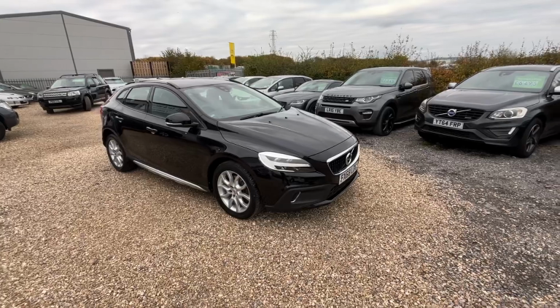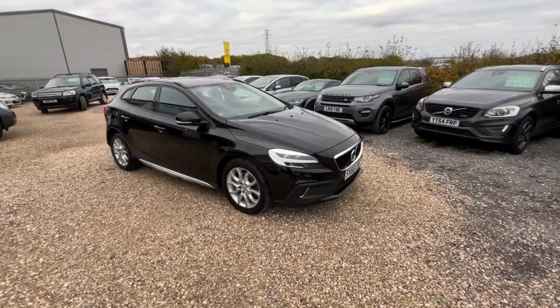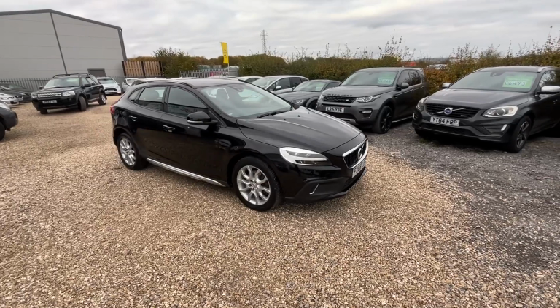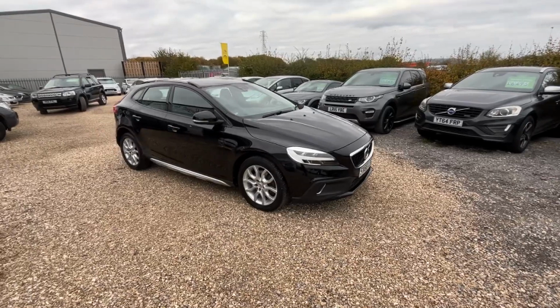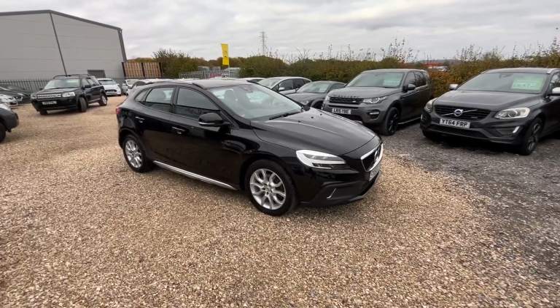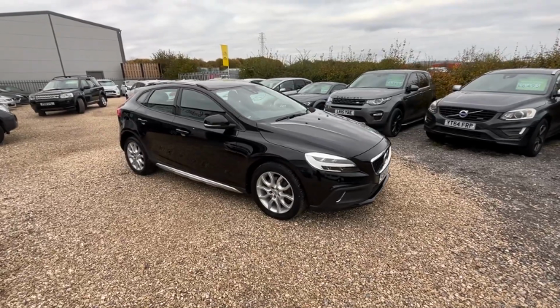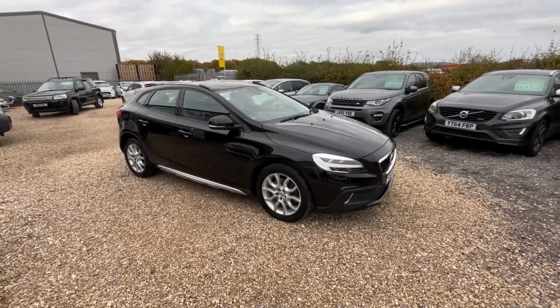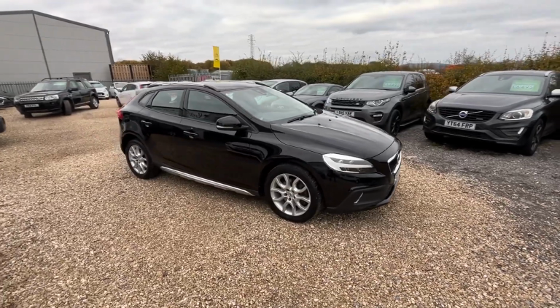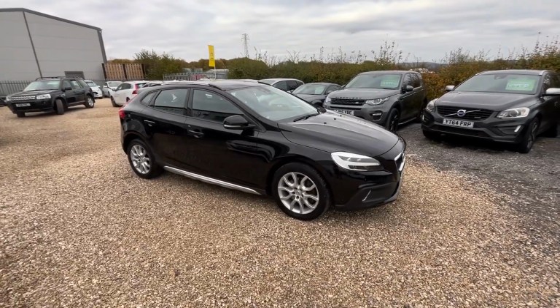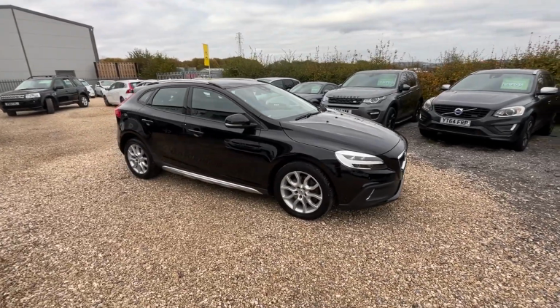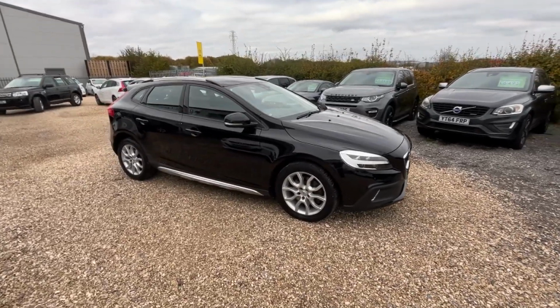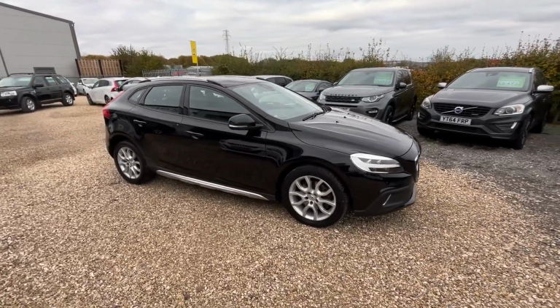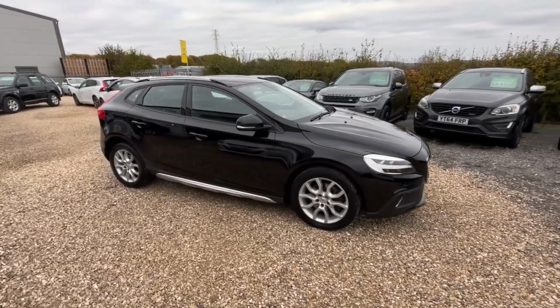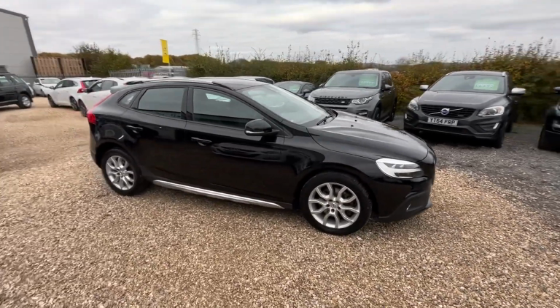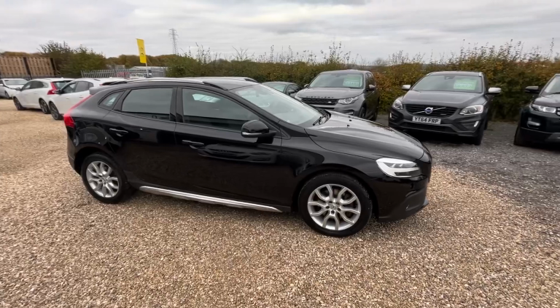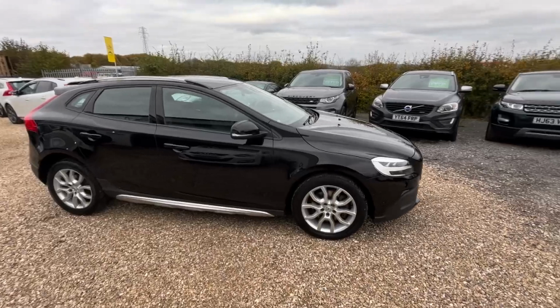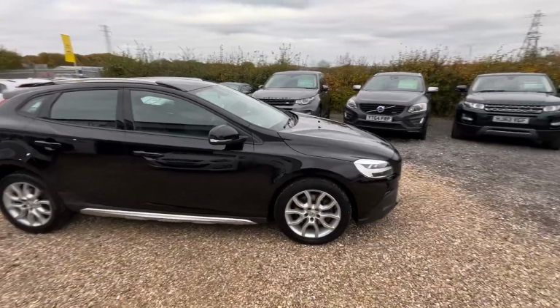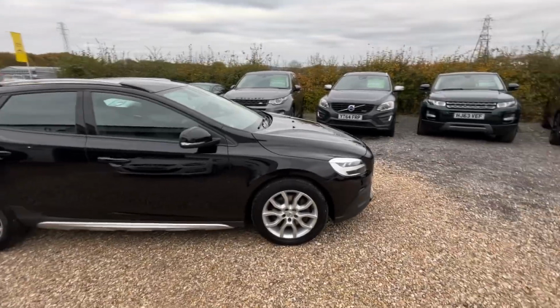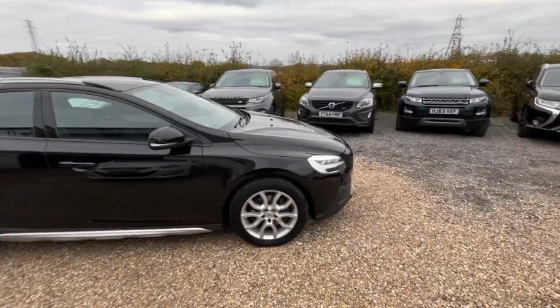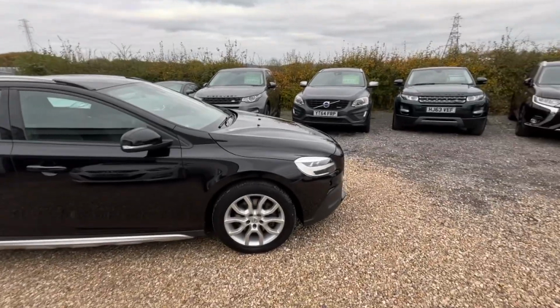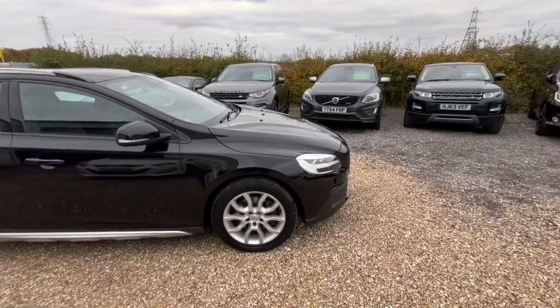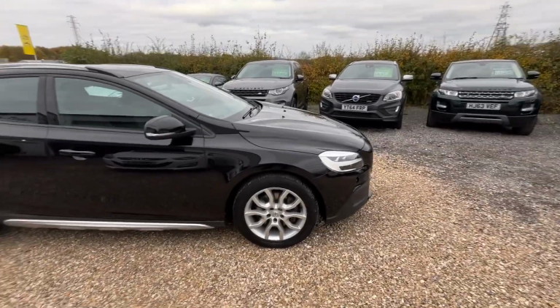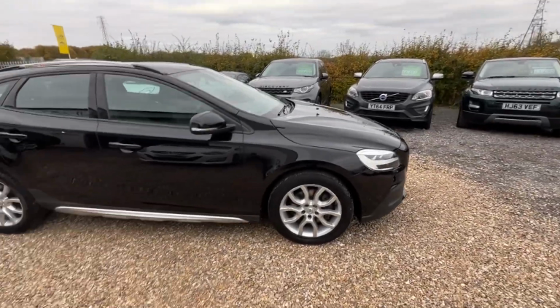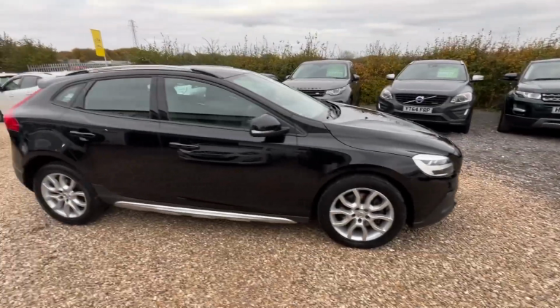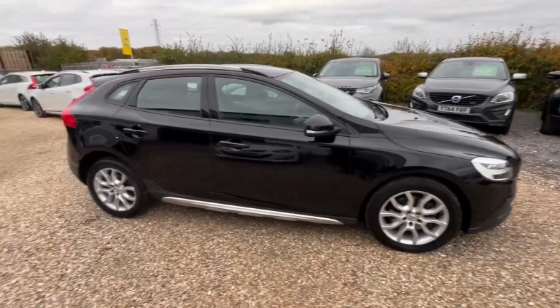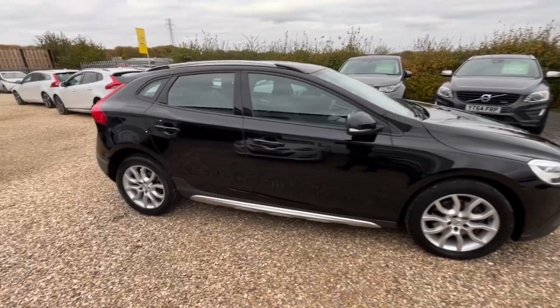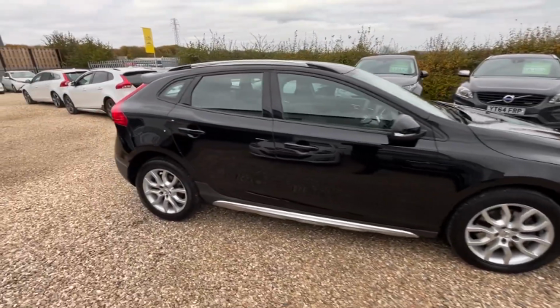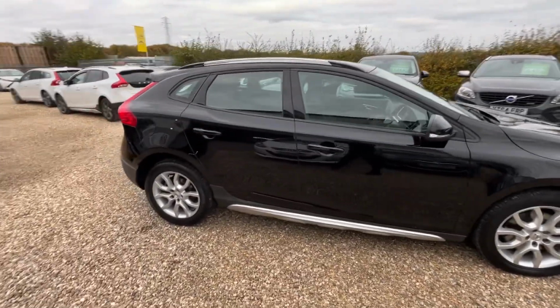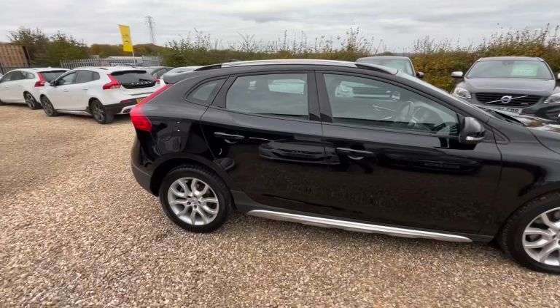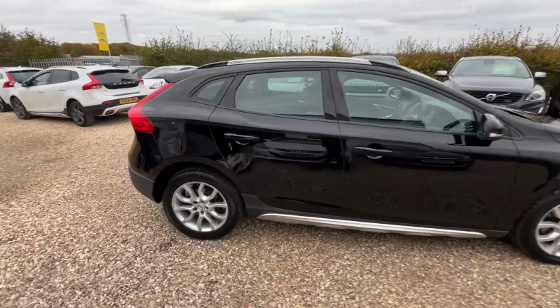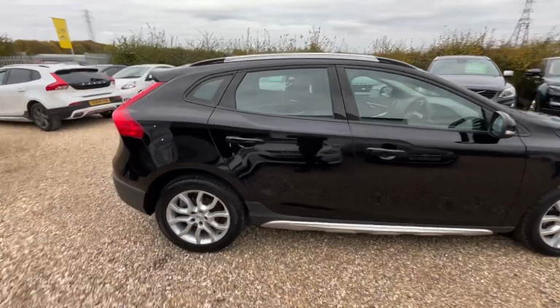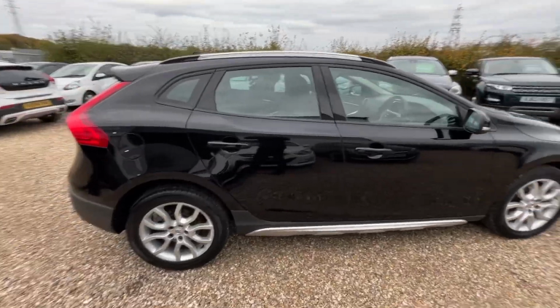It's got just one previous owner, a full service history, and a lovely specification on this one. It's got the full LED headlights, alloy wheels, and just 51,000 miles on it.